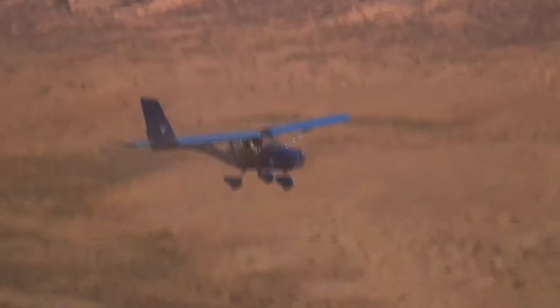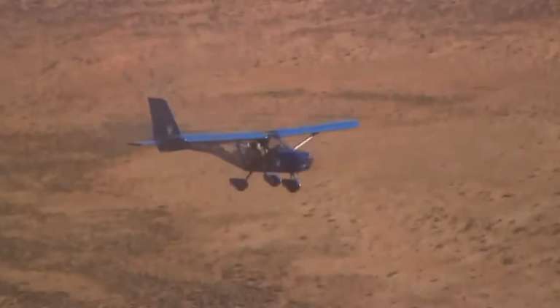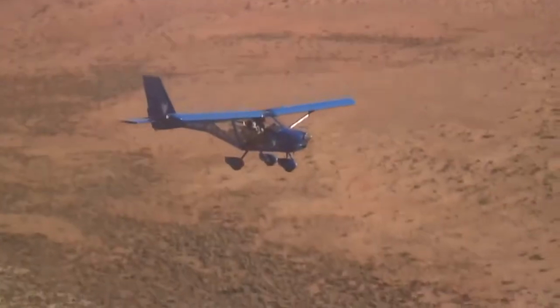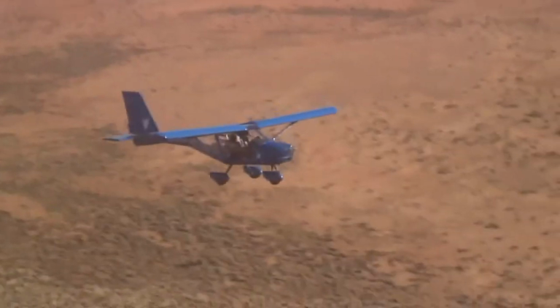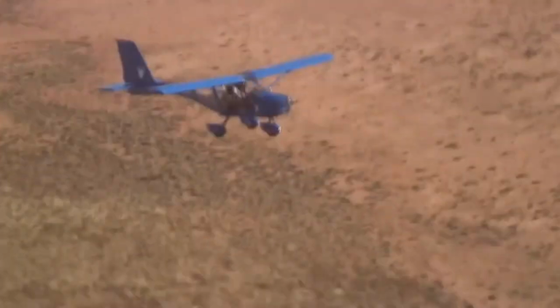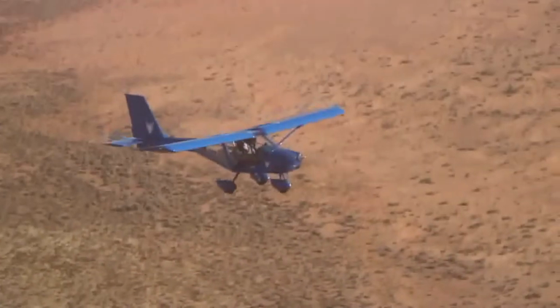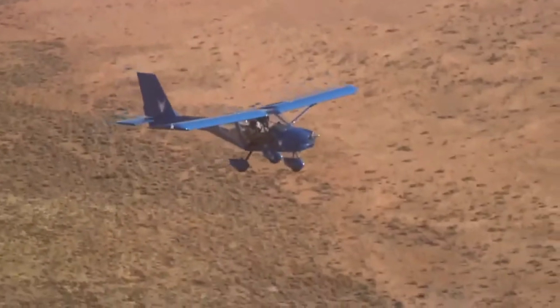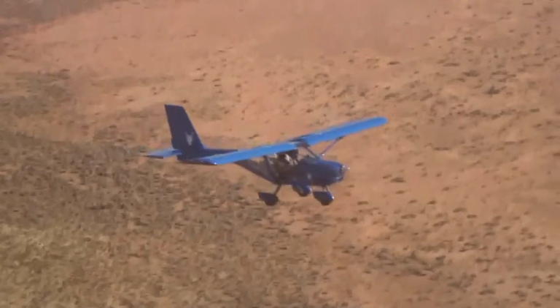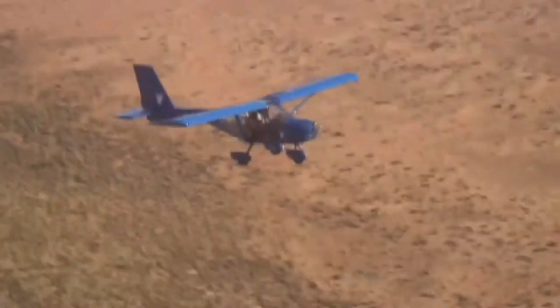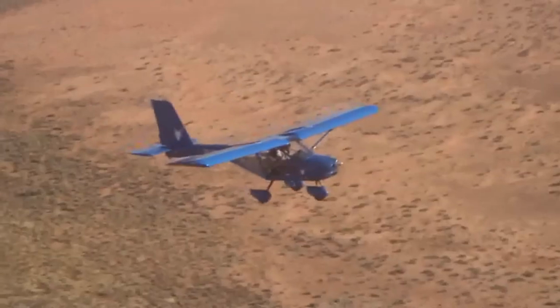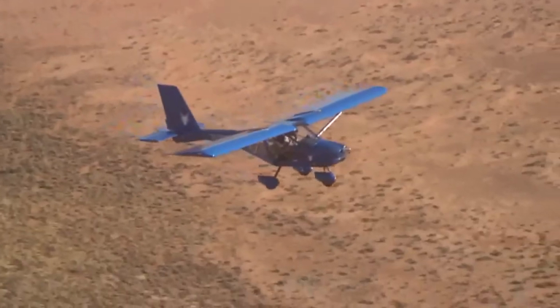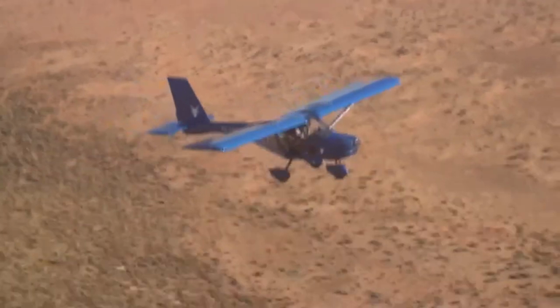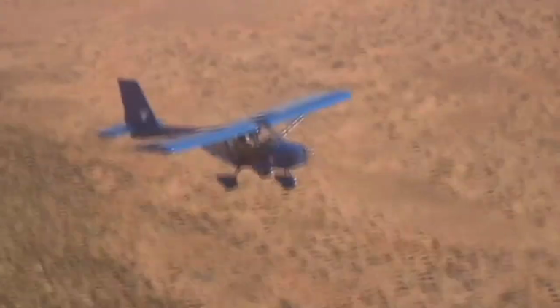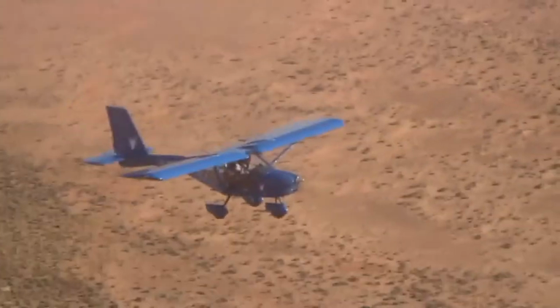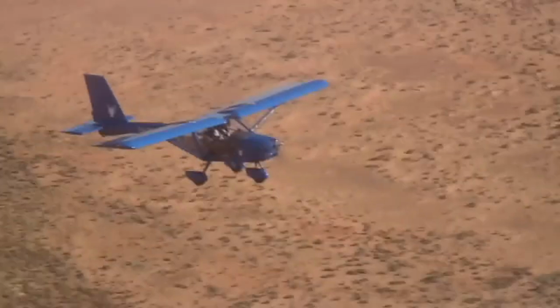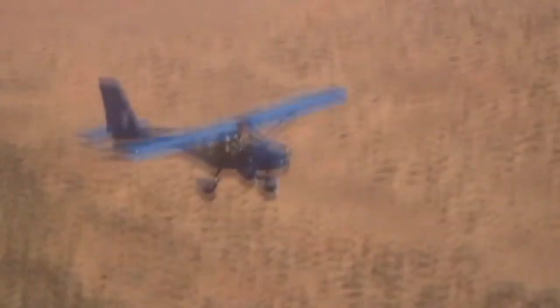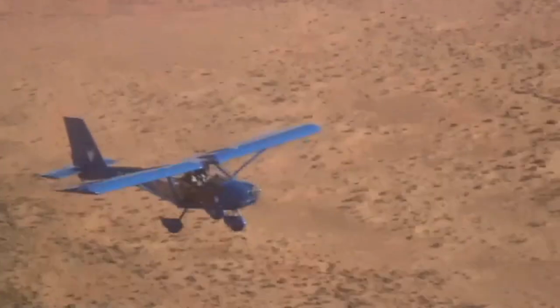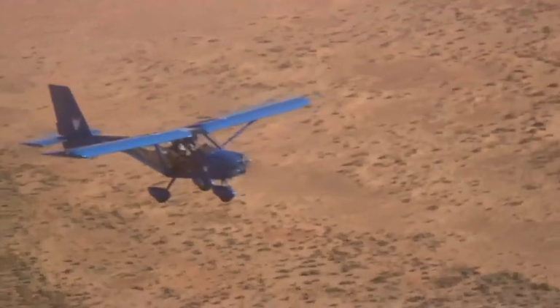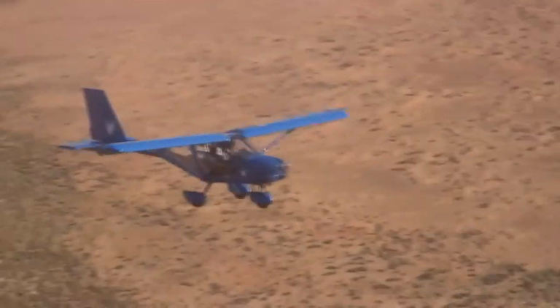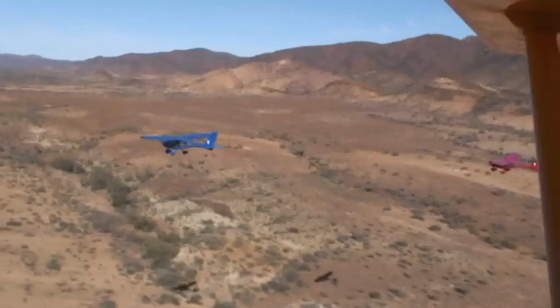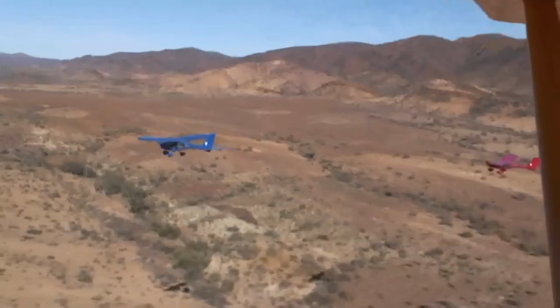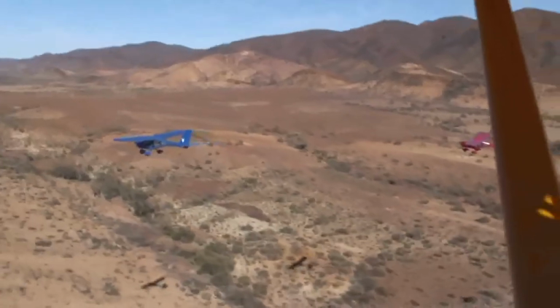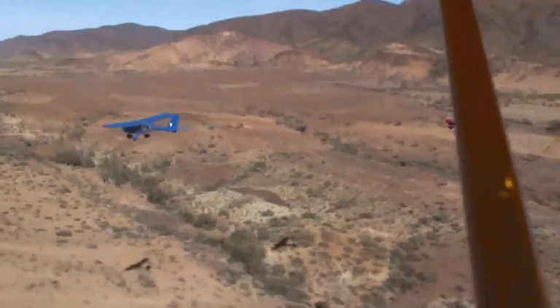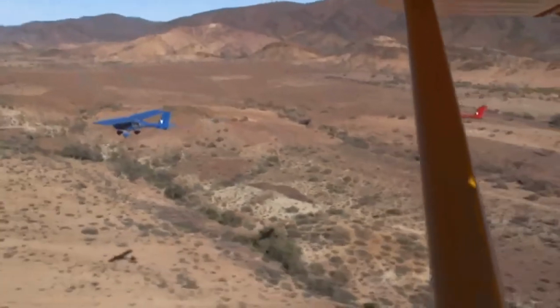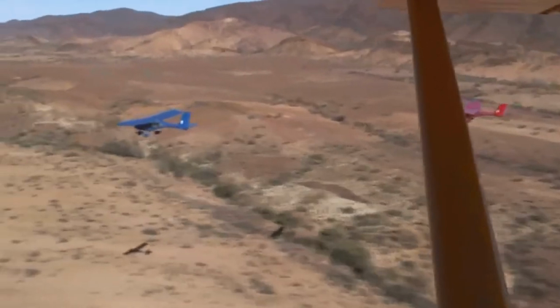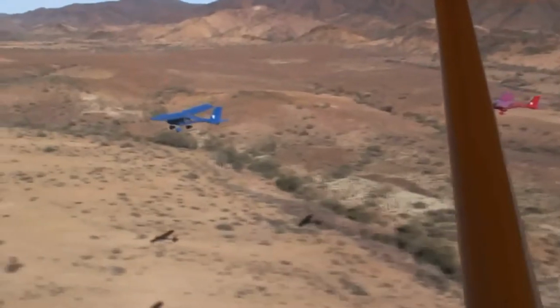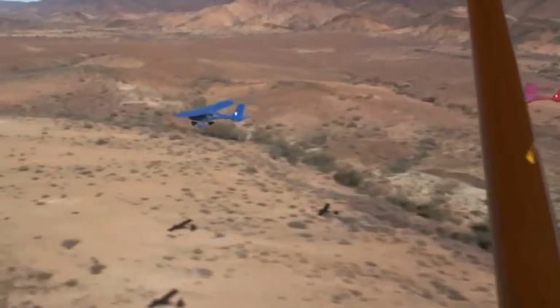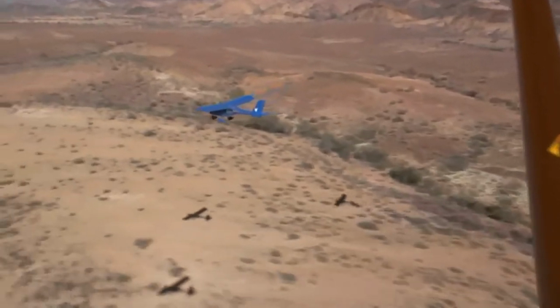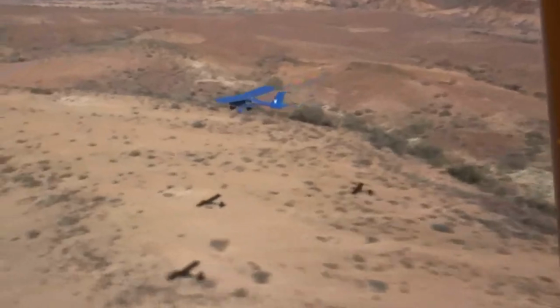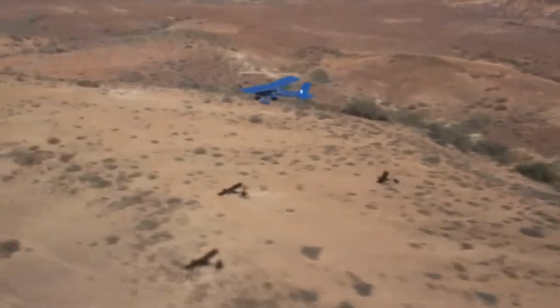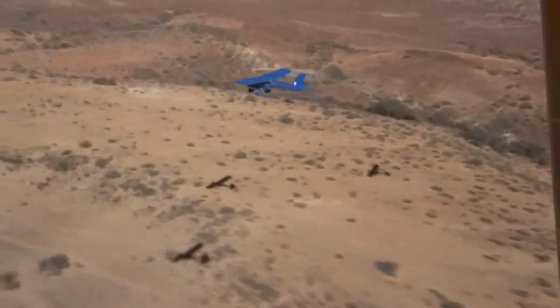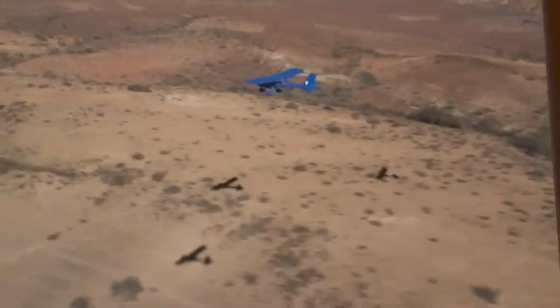Stalling the aircraft is a very gentle and benign process with no adverse characteristics. In particular, it's very rare to get a wing drop in a Foxbat. It also, by dint of the forward swept wing and the flapperons, has spin resistant aerodynamics.